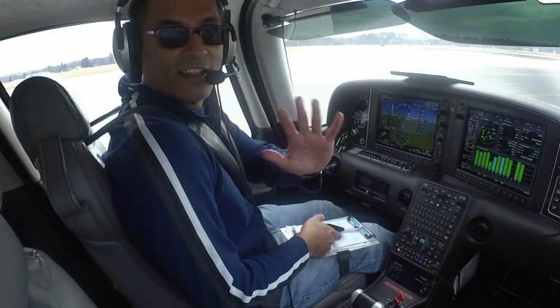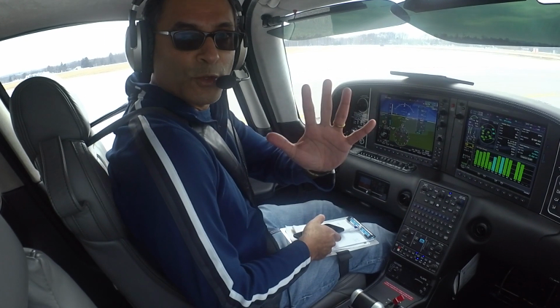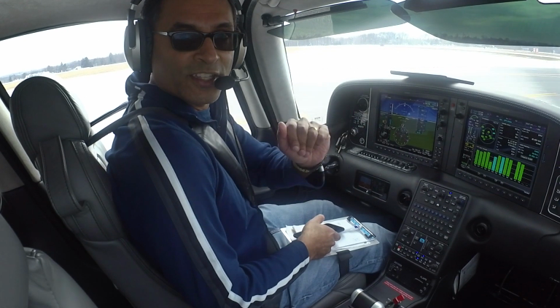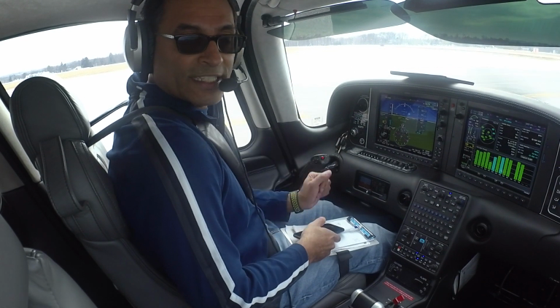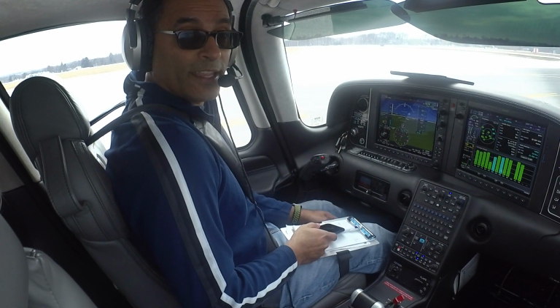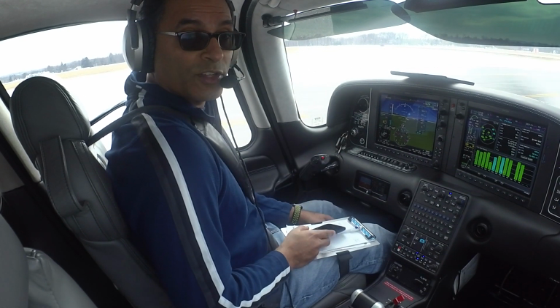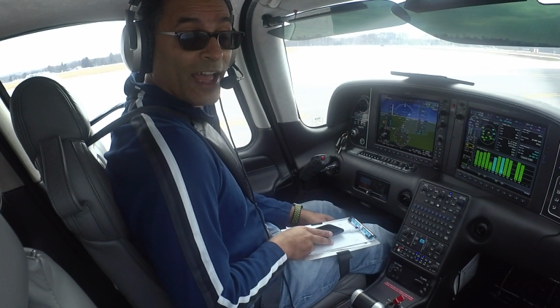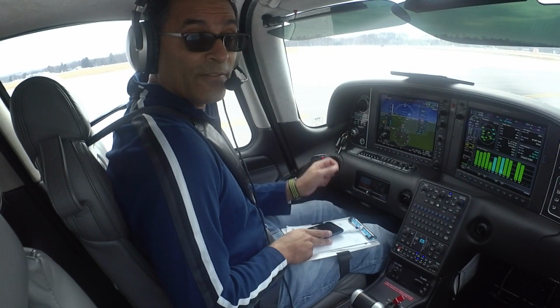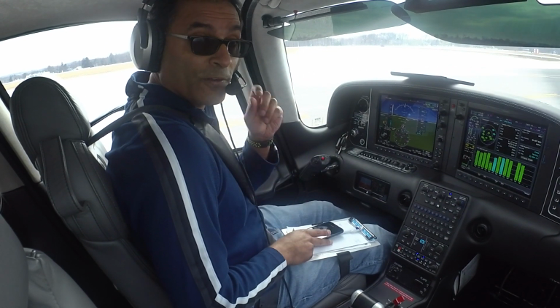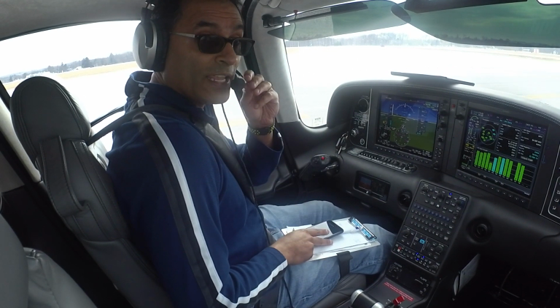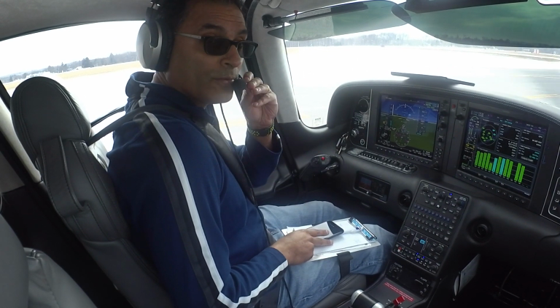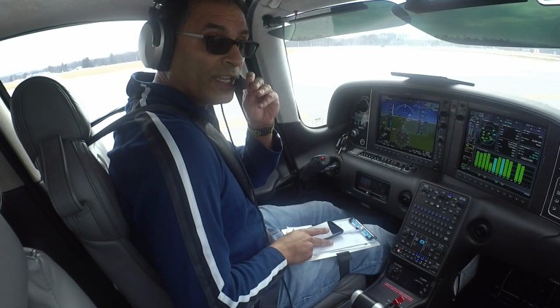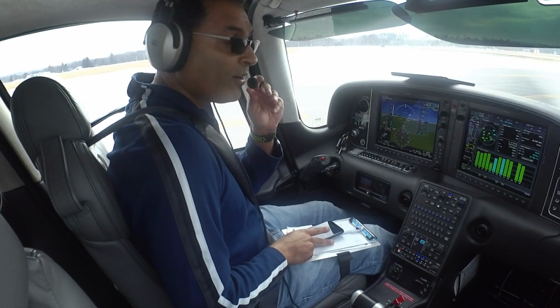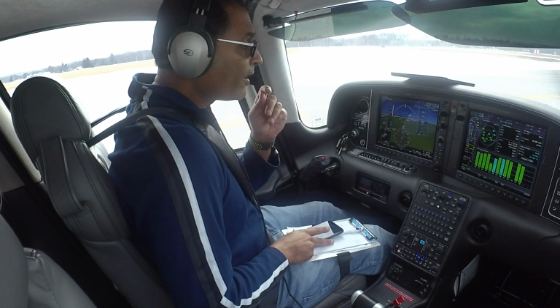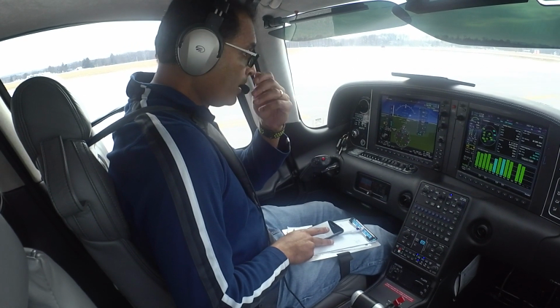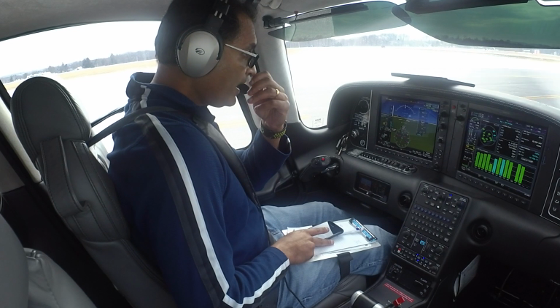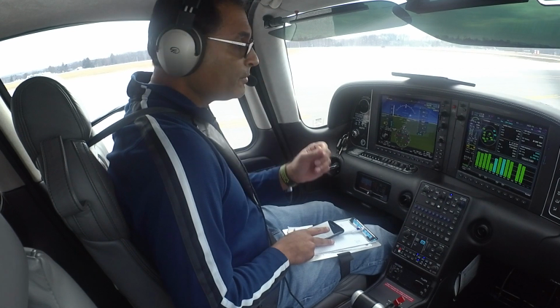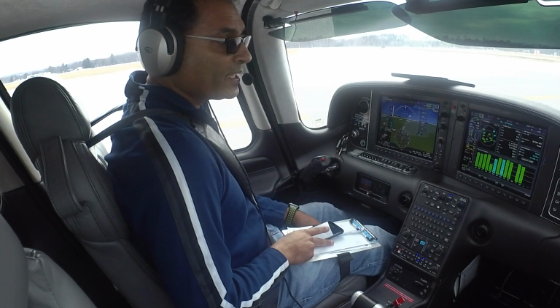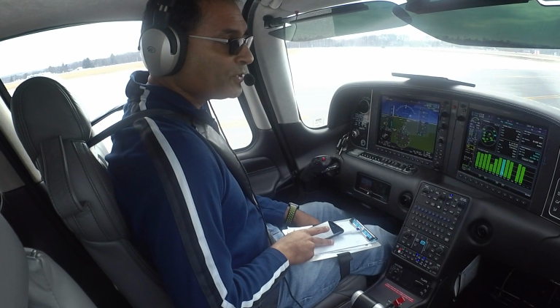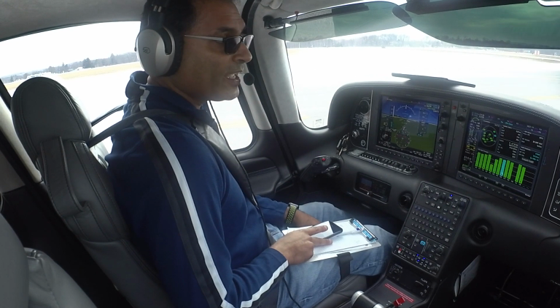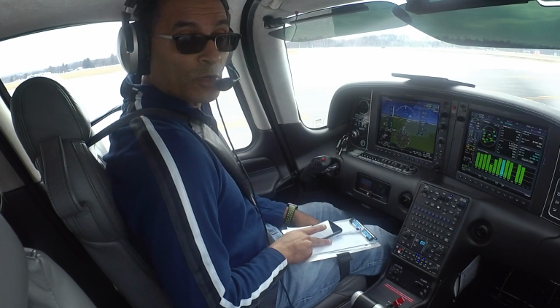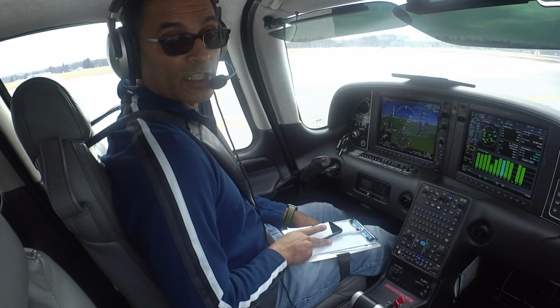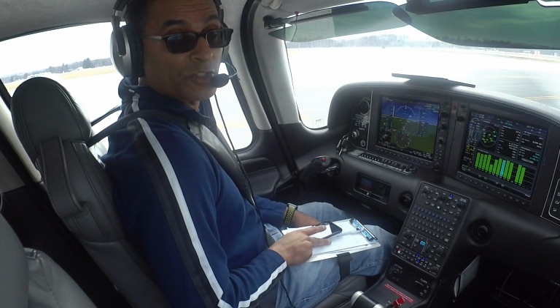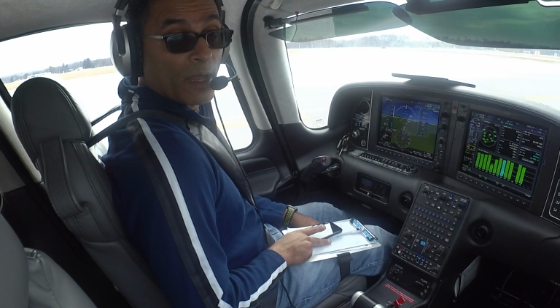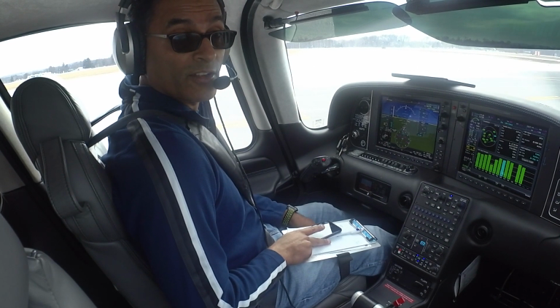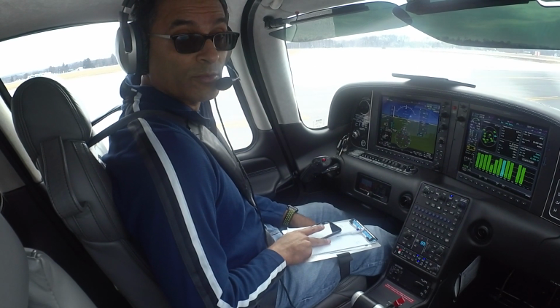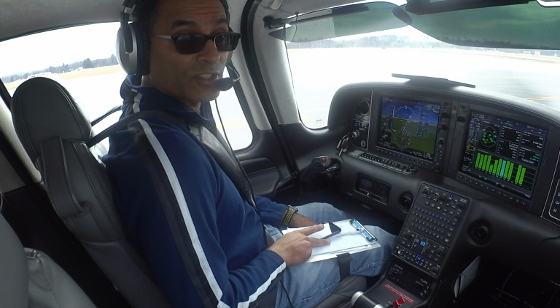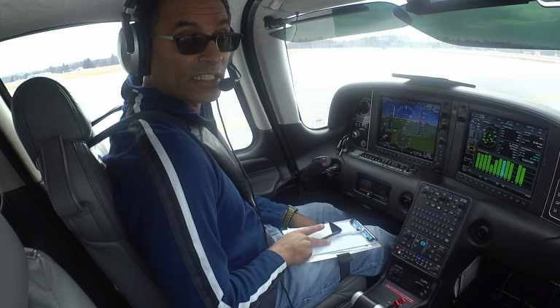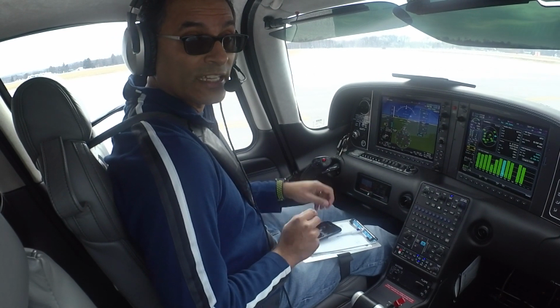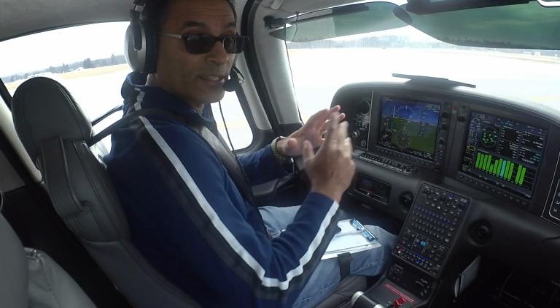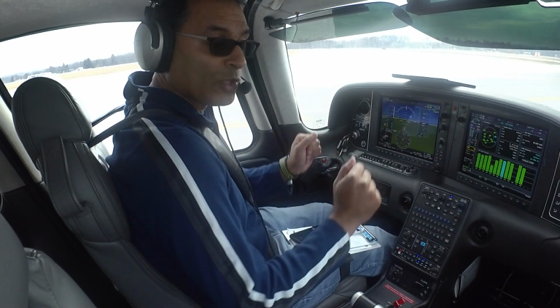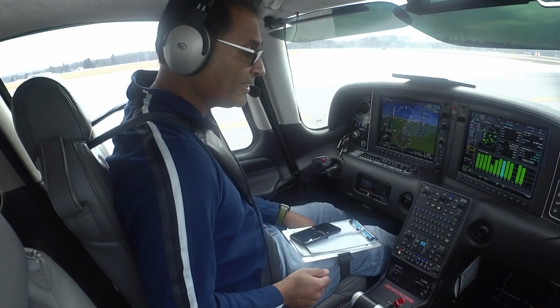Hi folks. Today we're going to do an IFR flight. We are in Poughkeepsie and we're going to go to Montauk, which is the tip of Long Island.